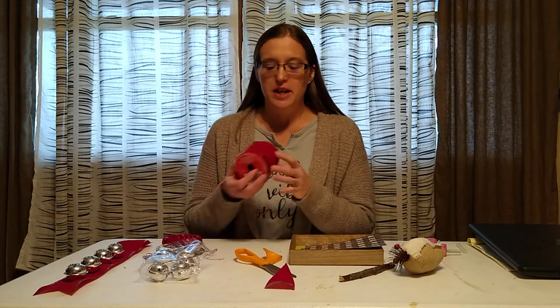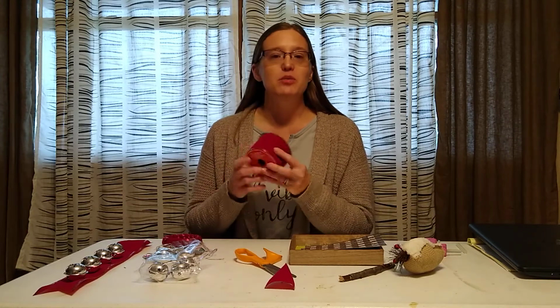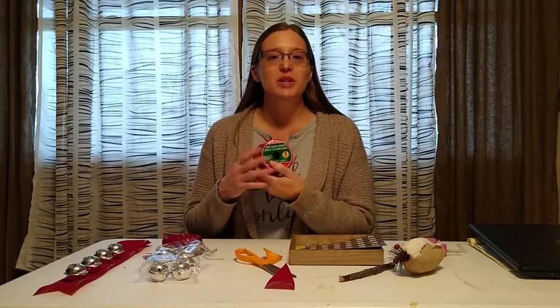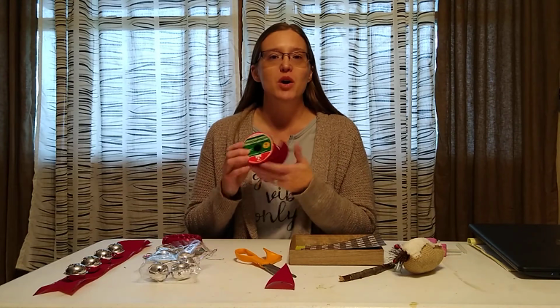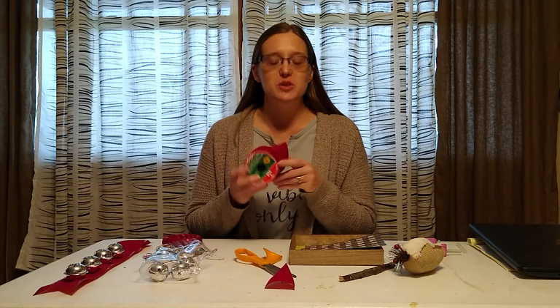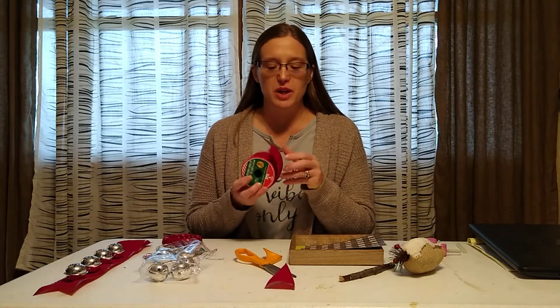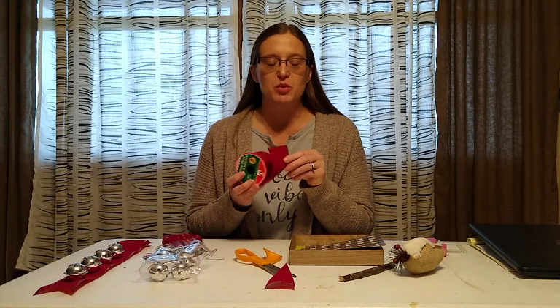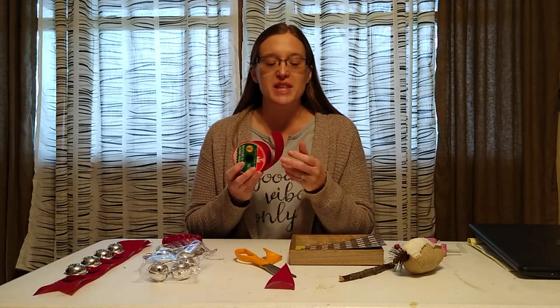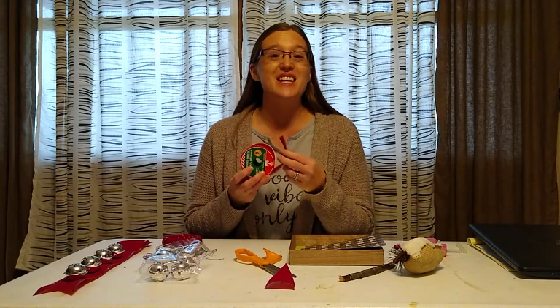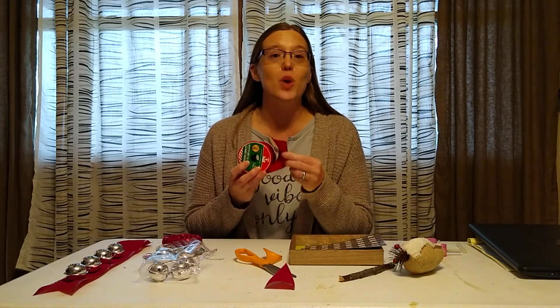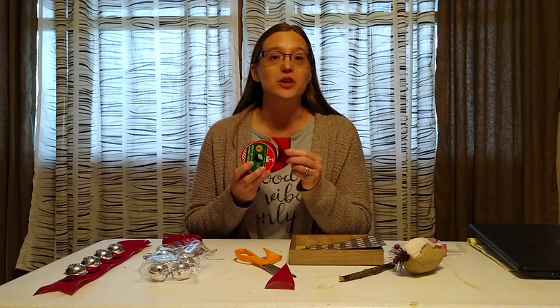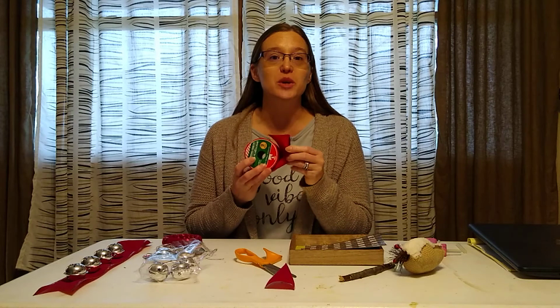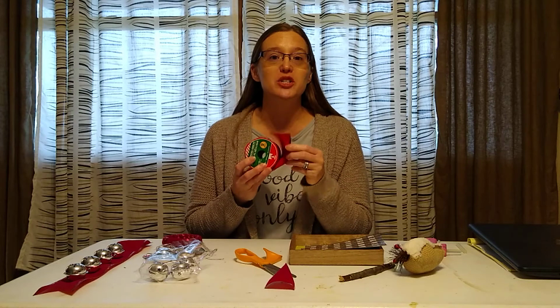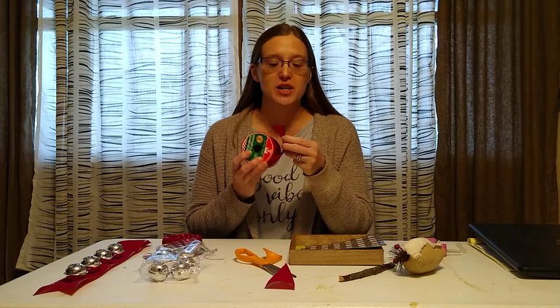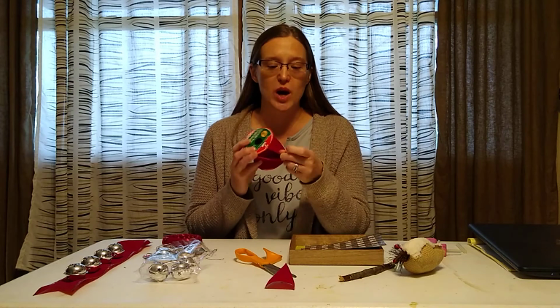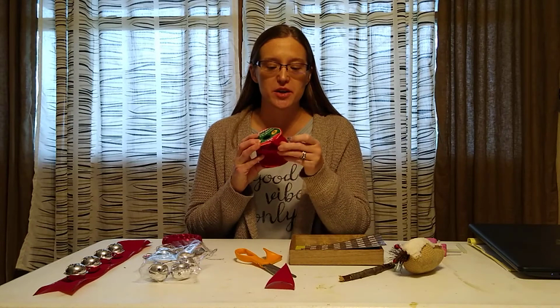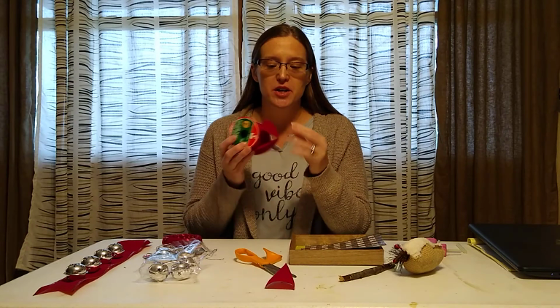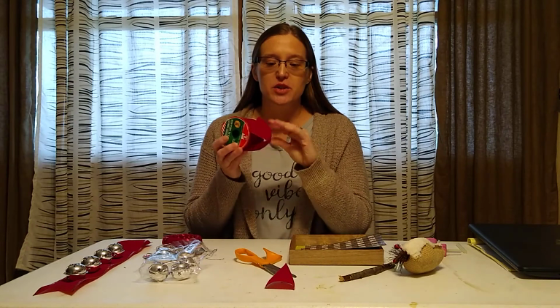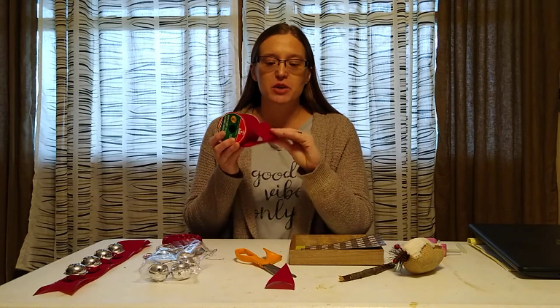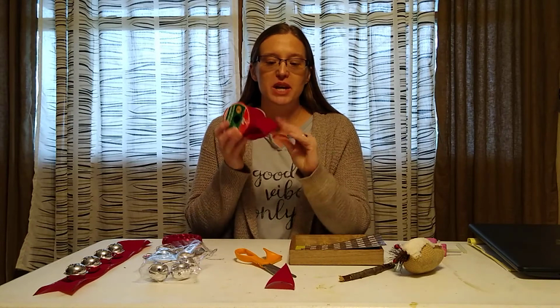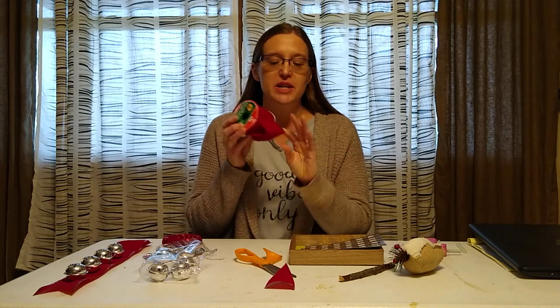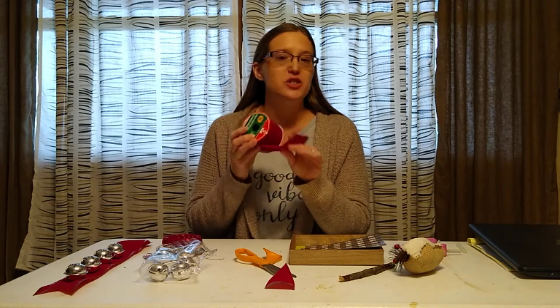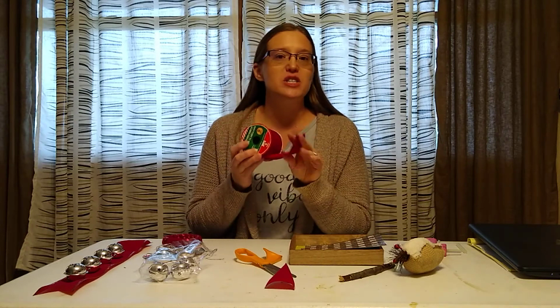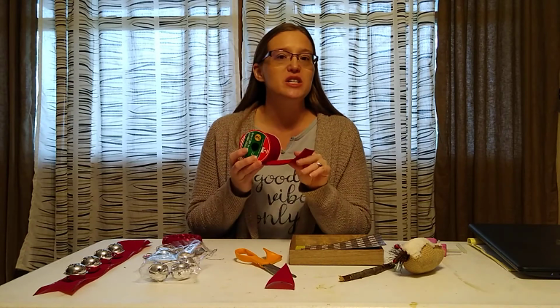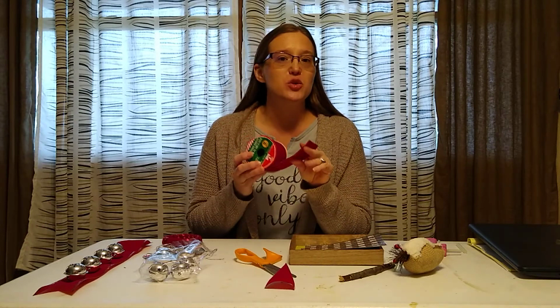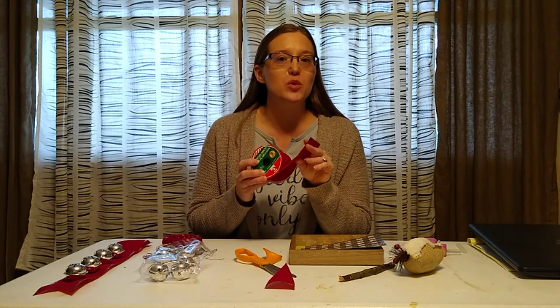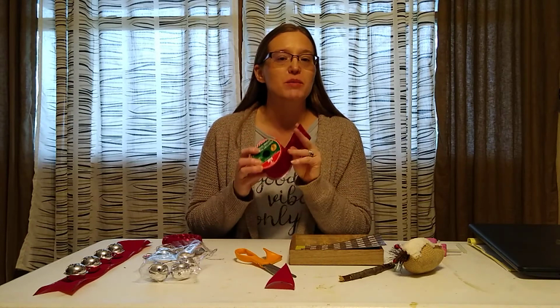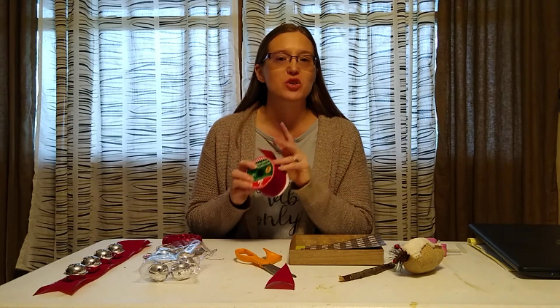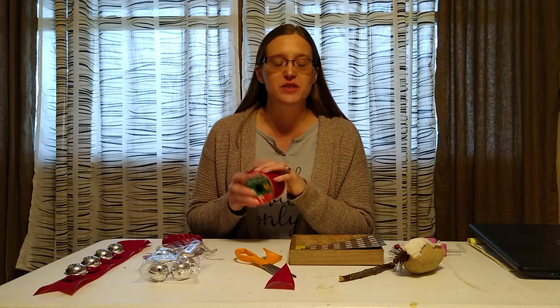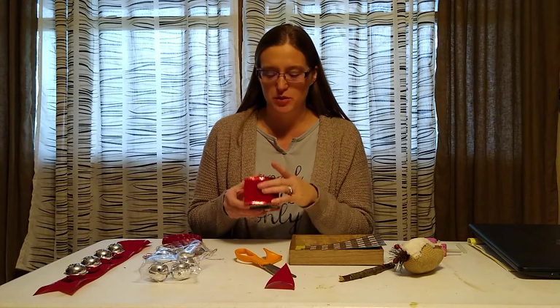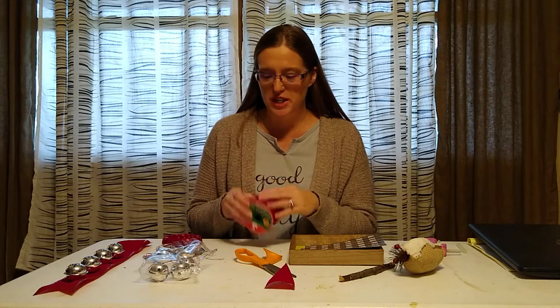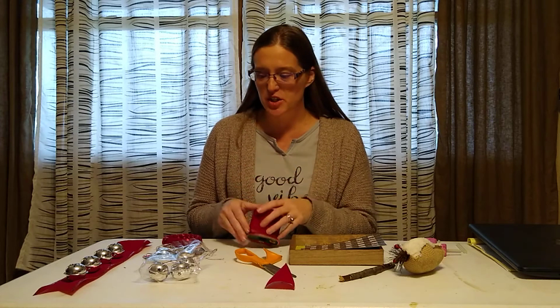Like the ribbon — always pick up the ribbon that has a wire. You want to make sure it has a wire so that you can bend it. It's just easier to work with and it makes your crafts look so much nicer.